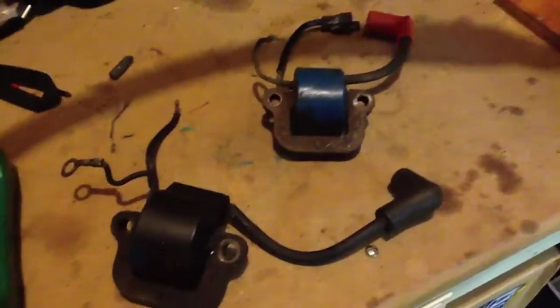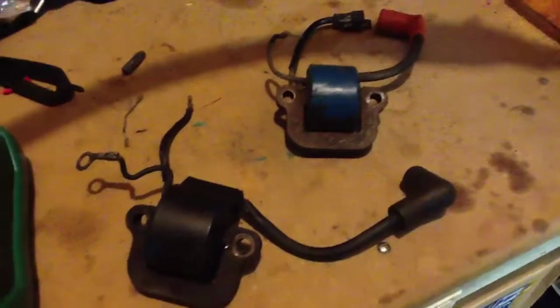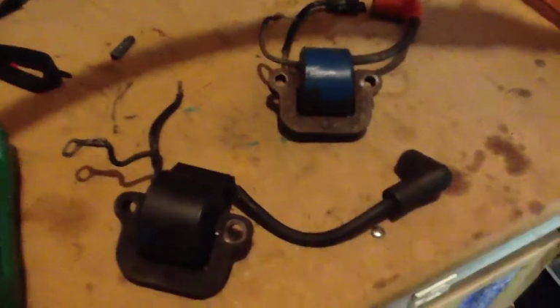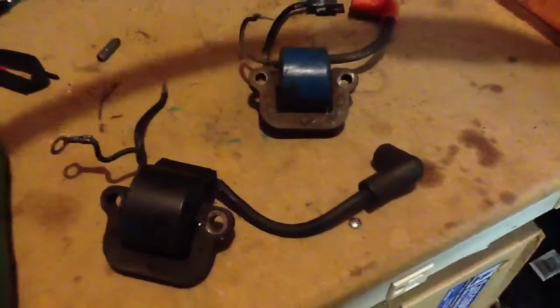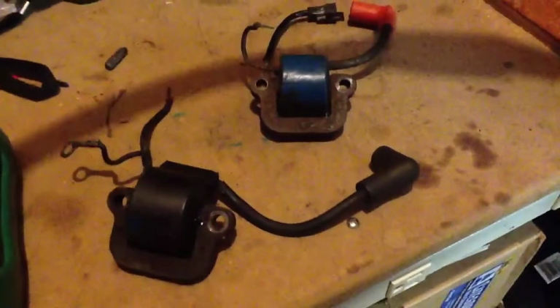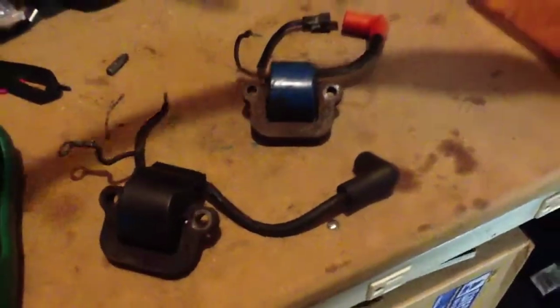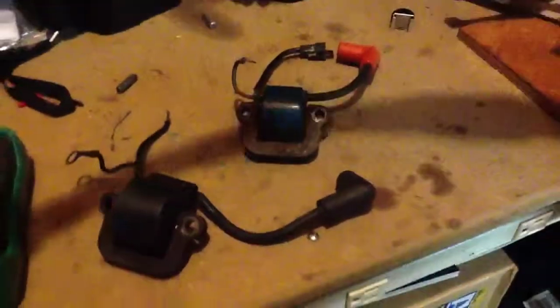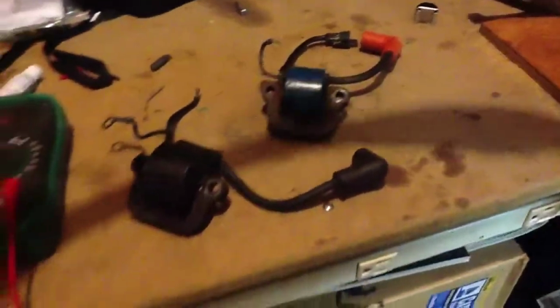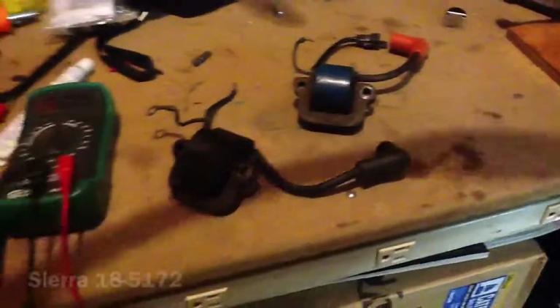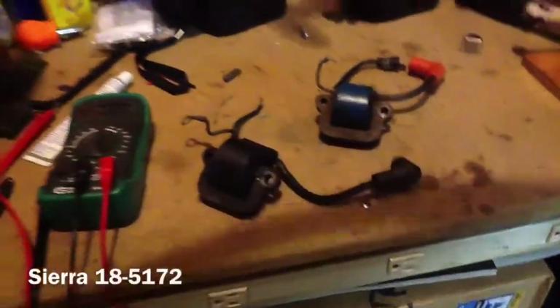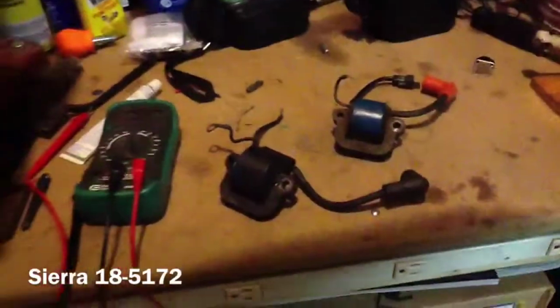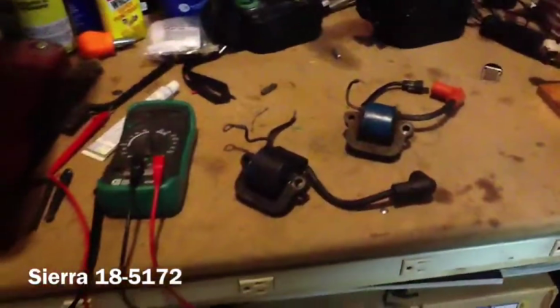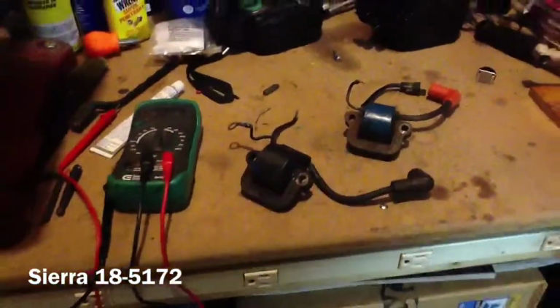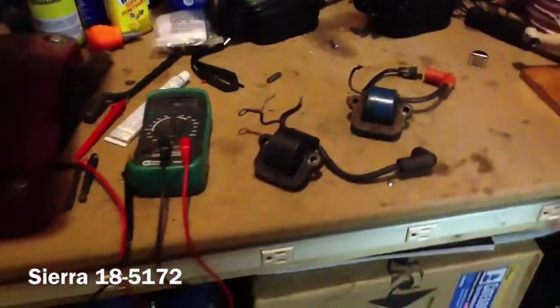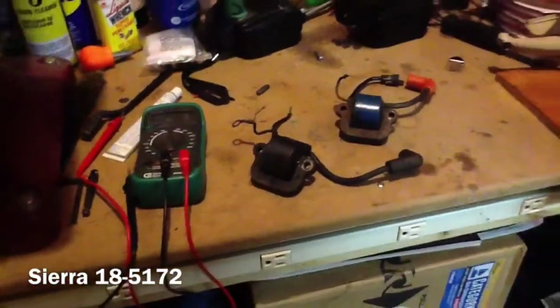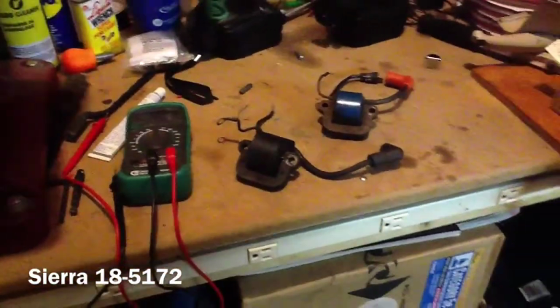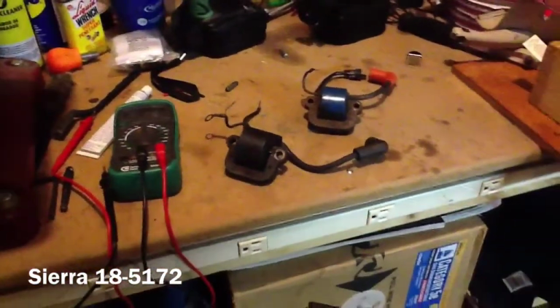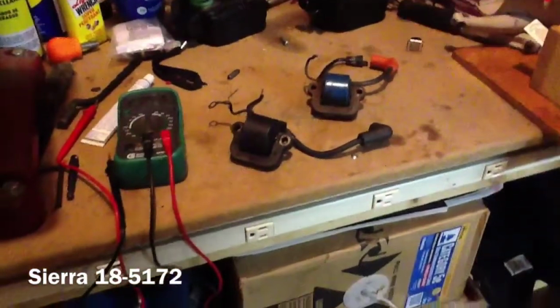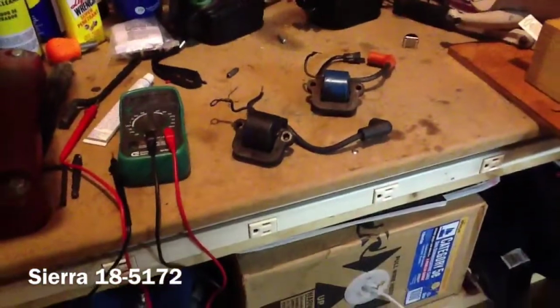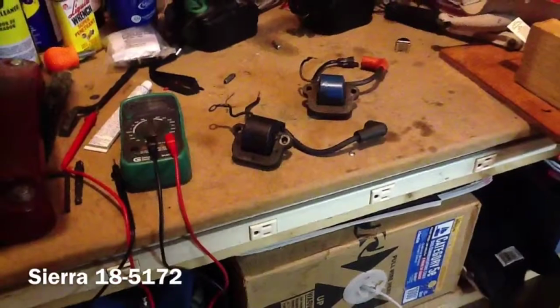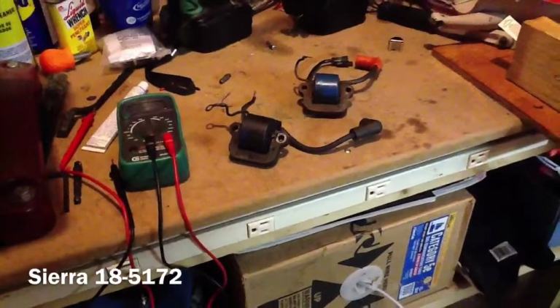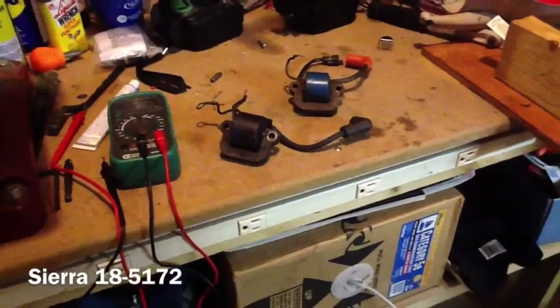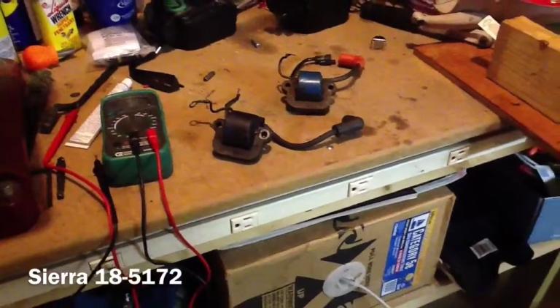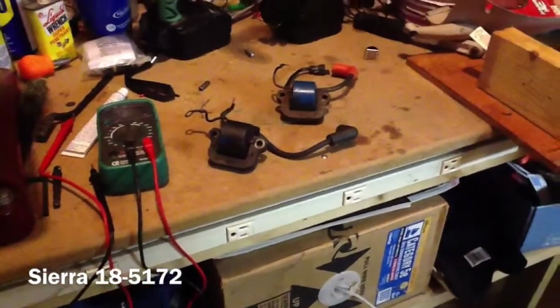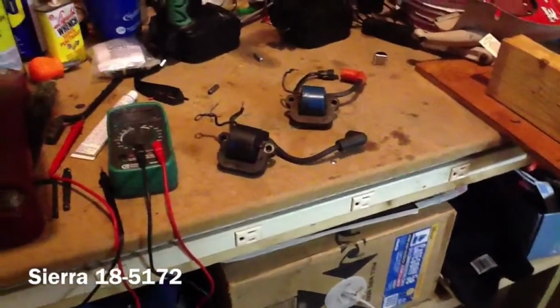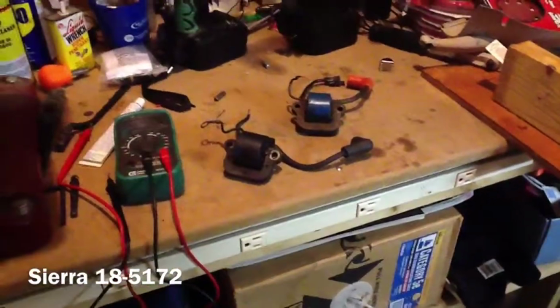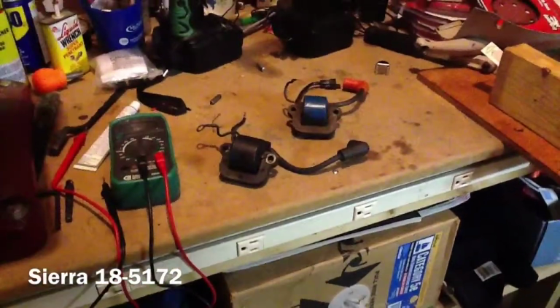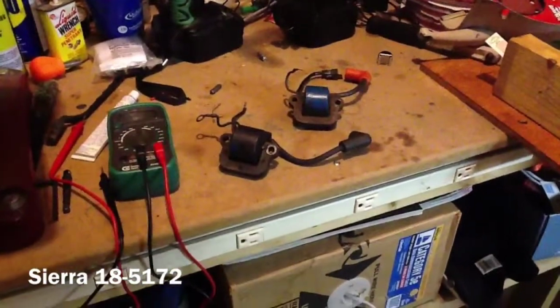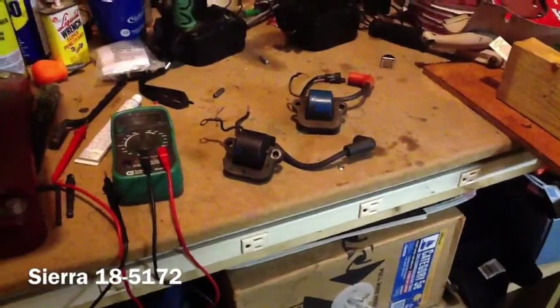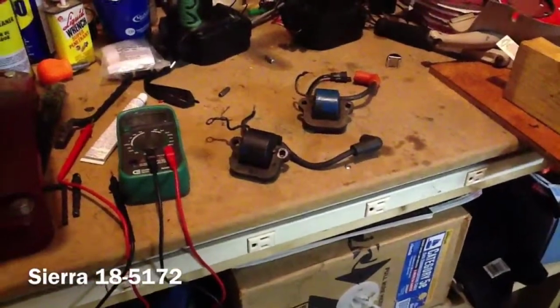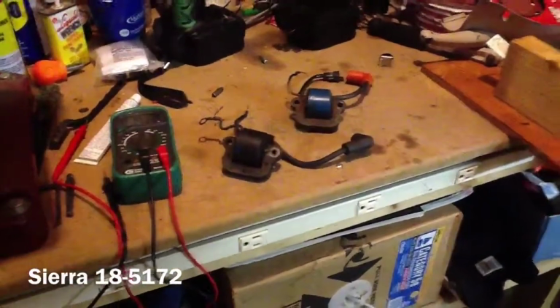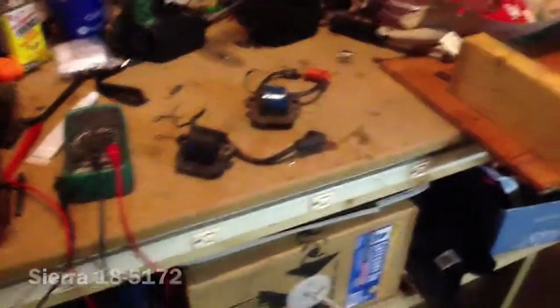We ordered a couple of new coils today for that, and we'll do a little video of us putting that back on to that outboard.